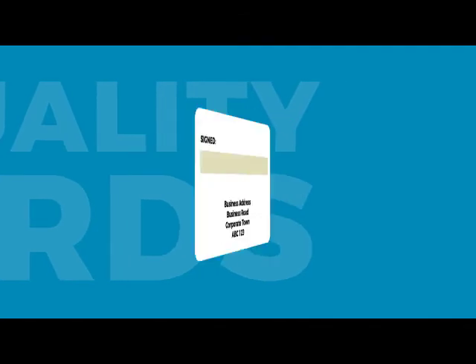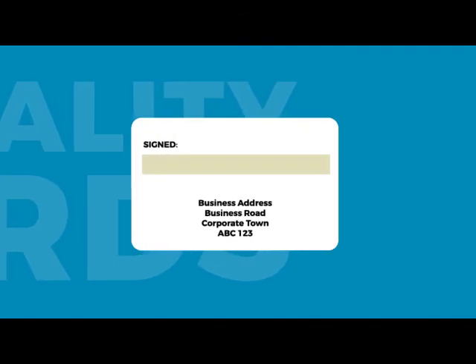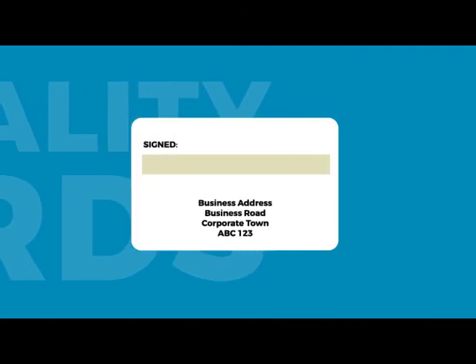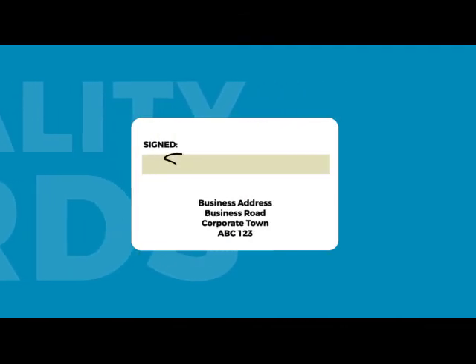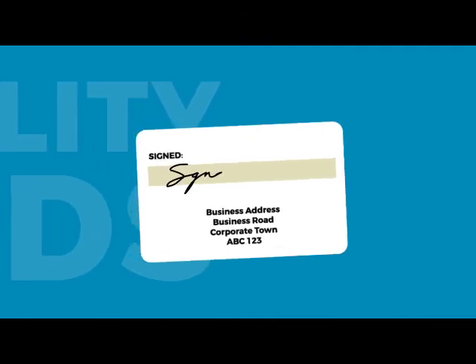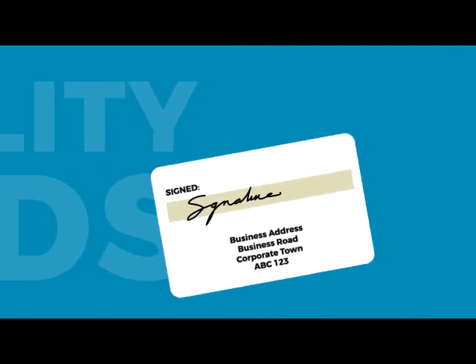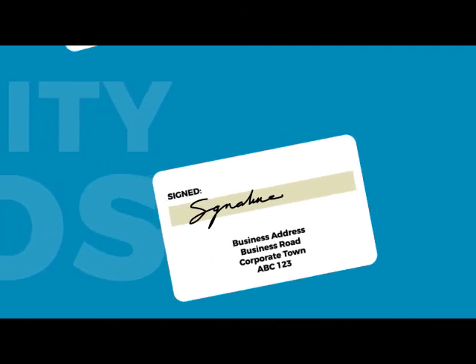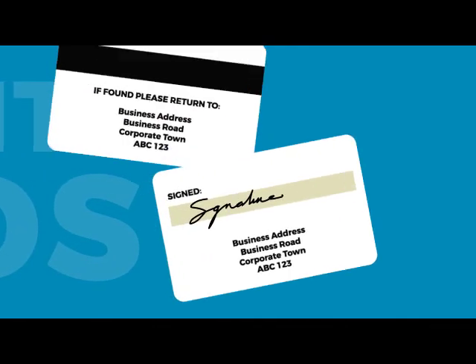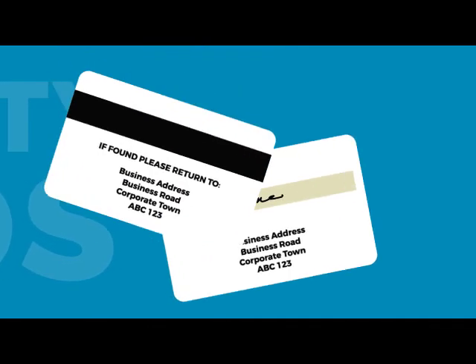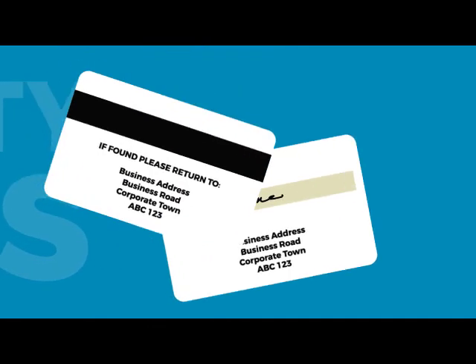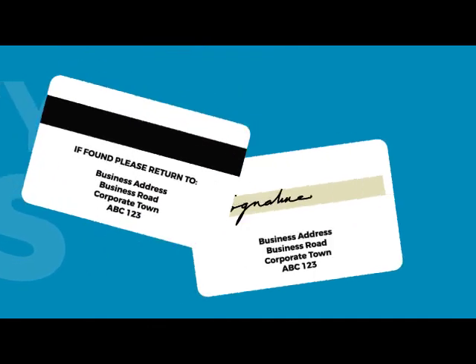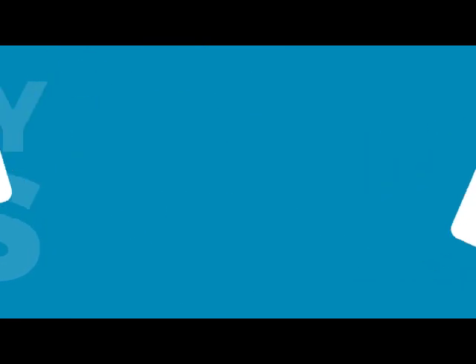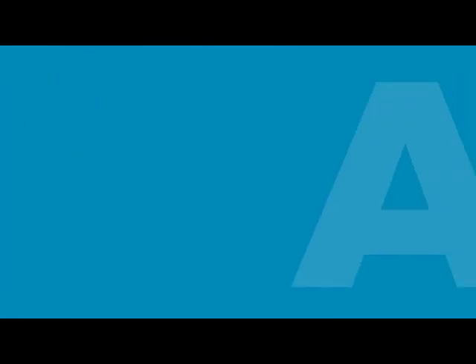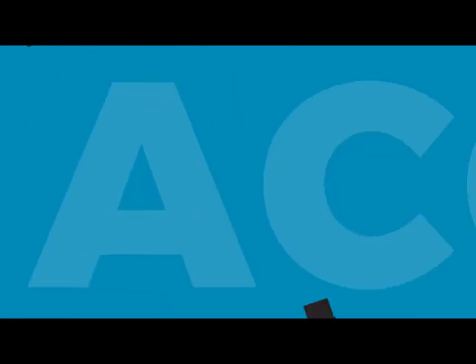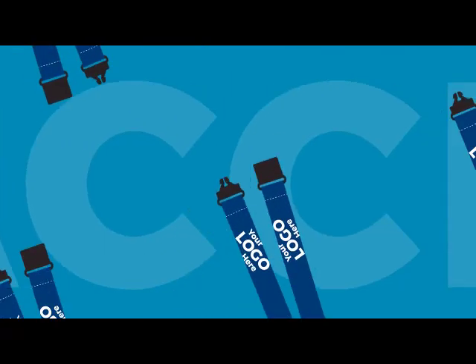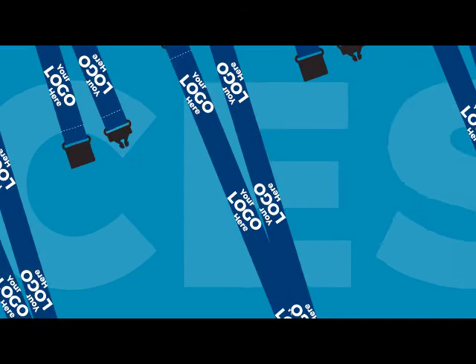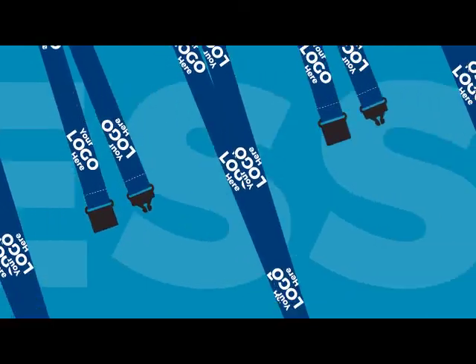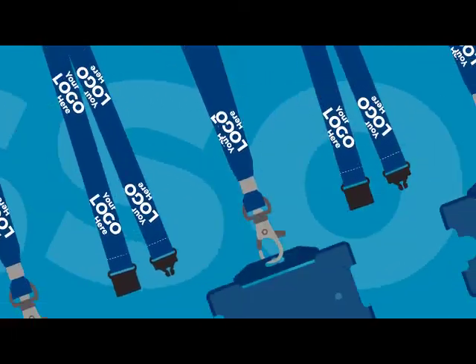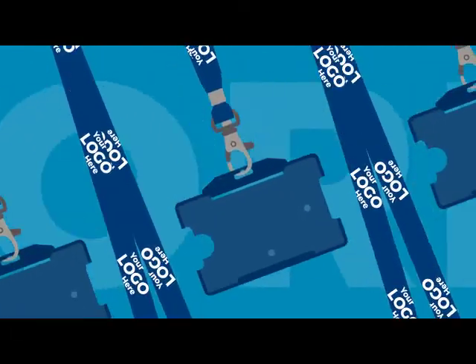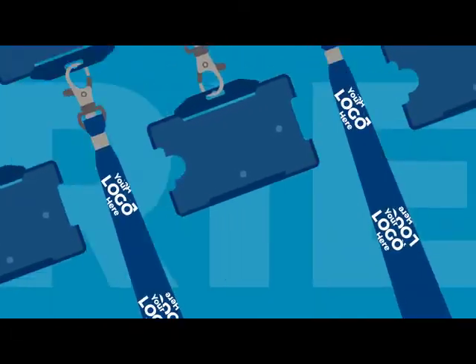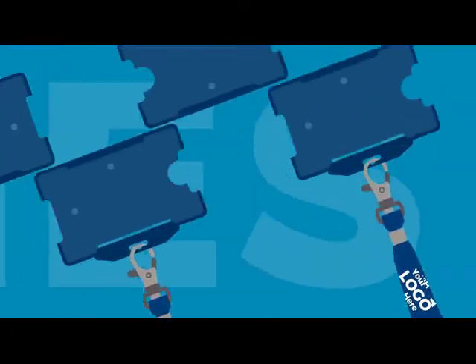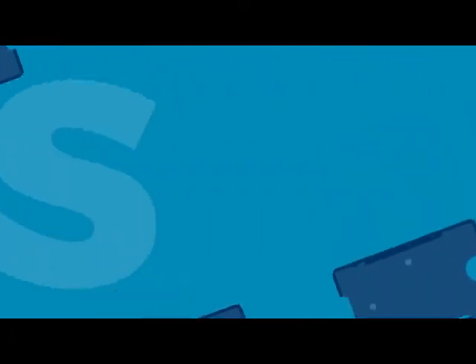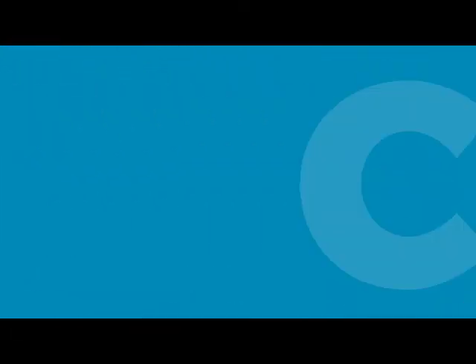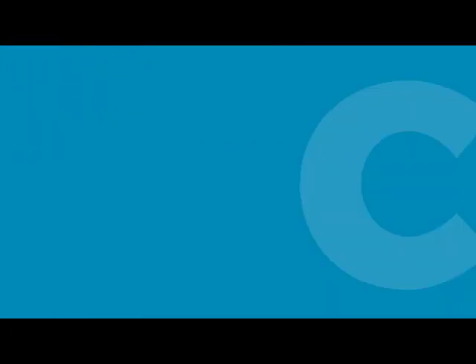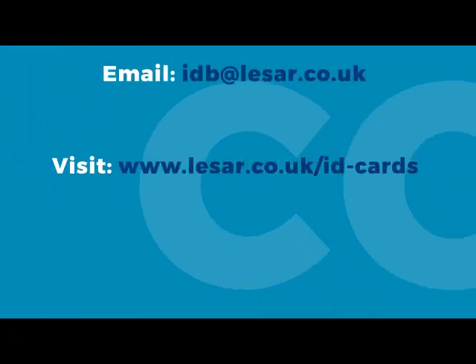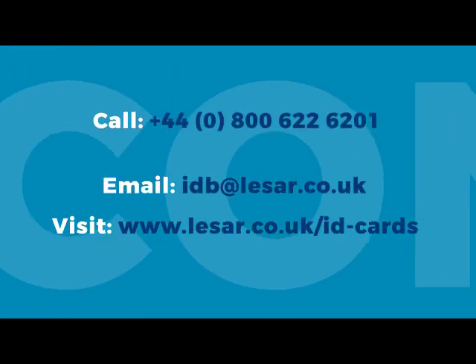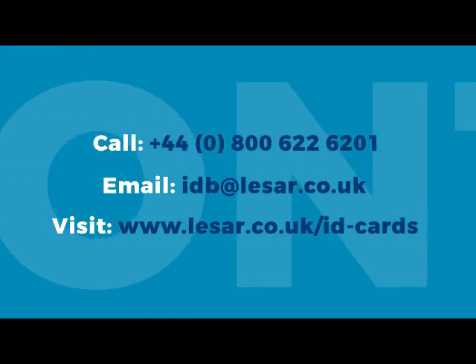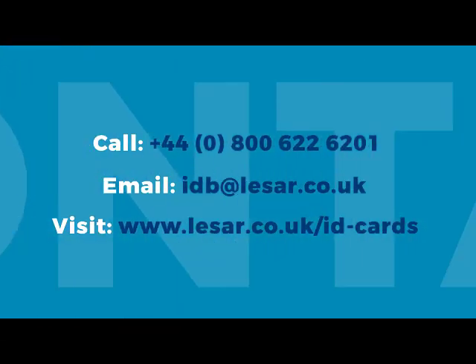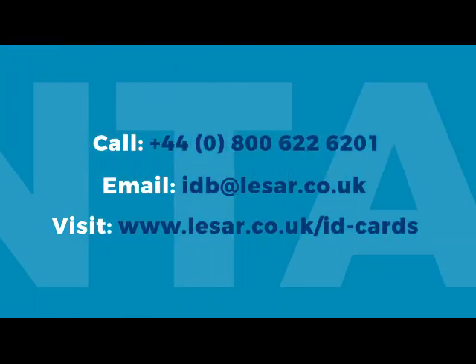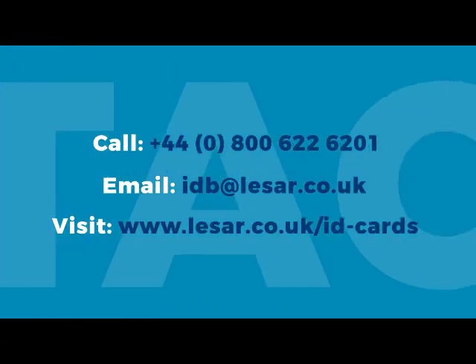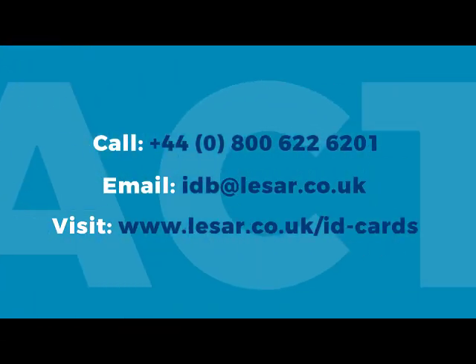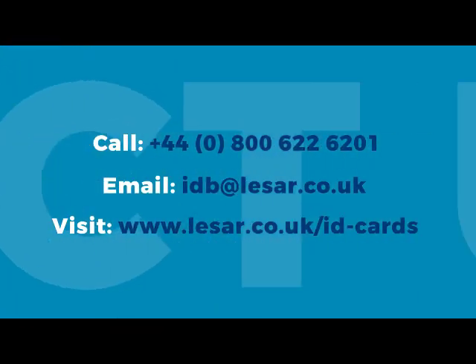We also offer additional features such as holograms, hollow foil, signature strips and barcodes, as well as accessories like lanyards and card holders. Give our team a call today and see how we can help you.